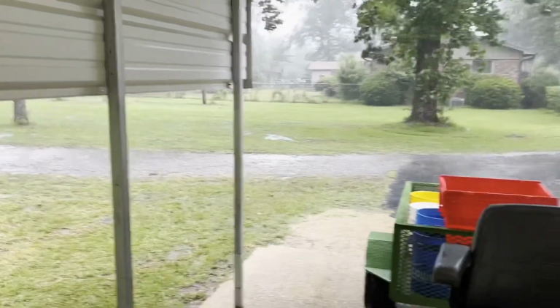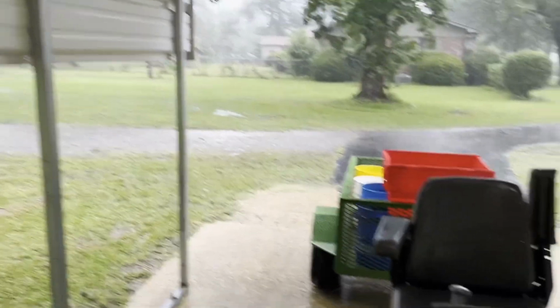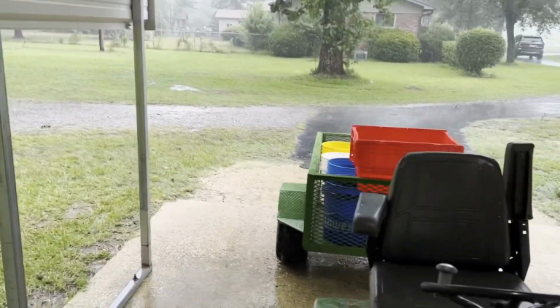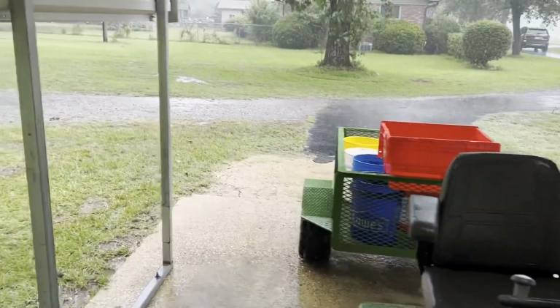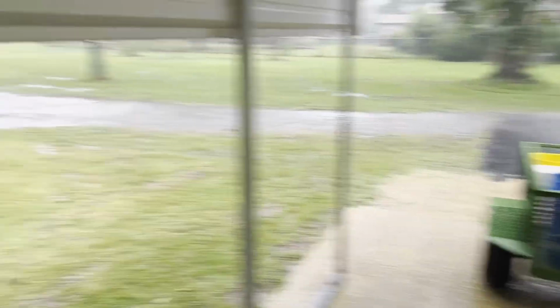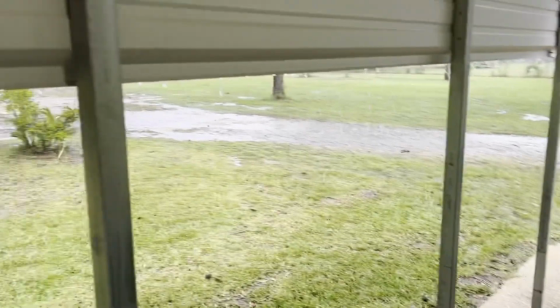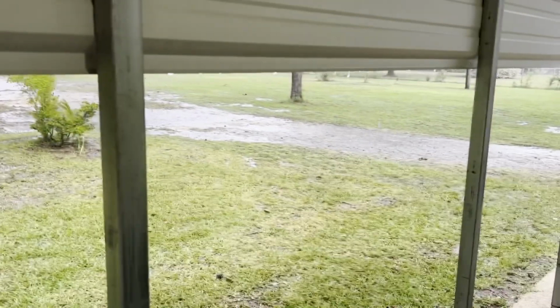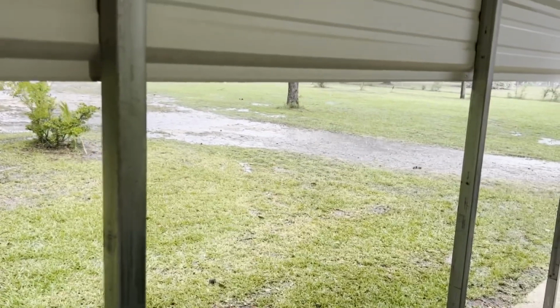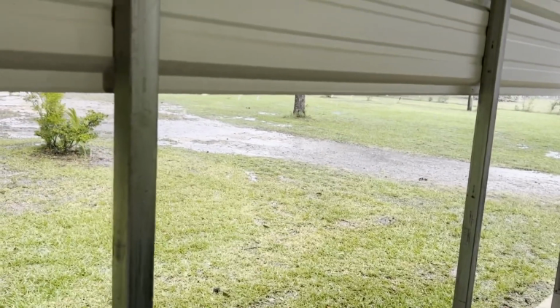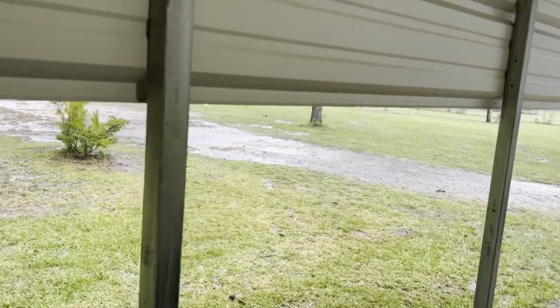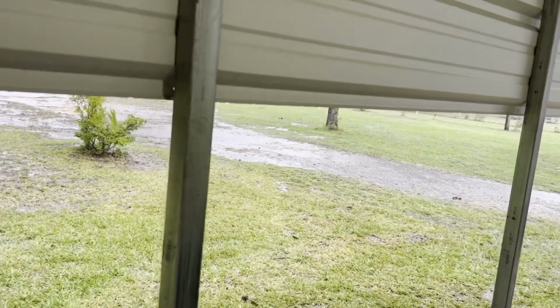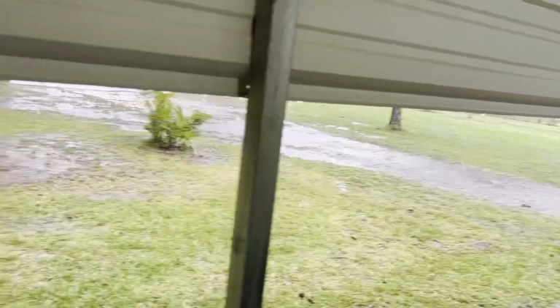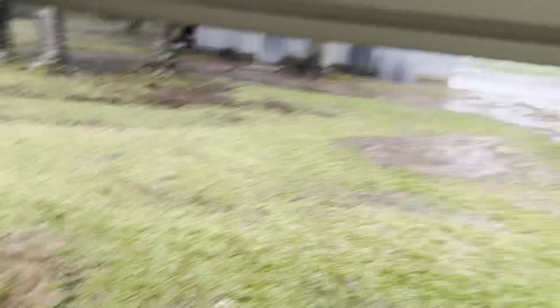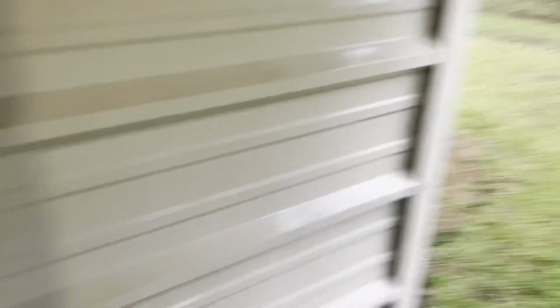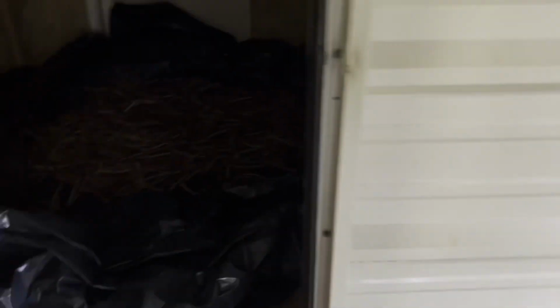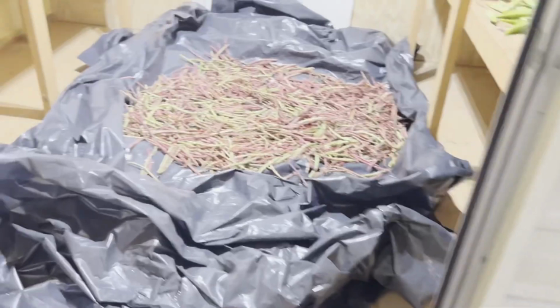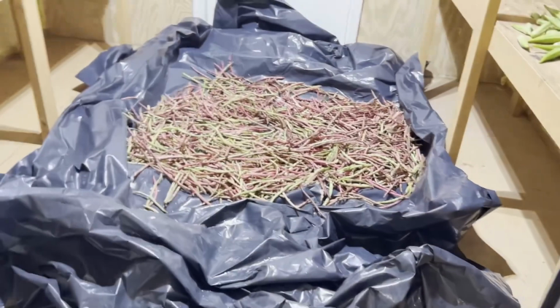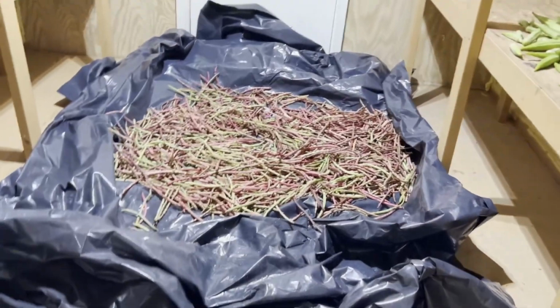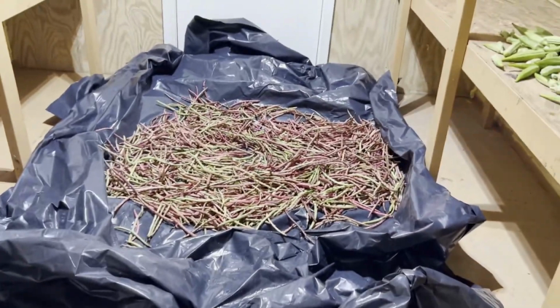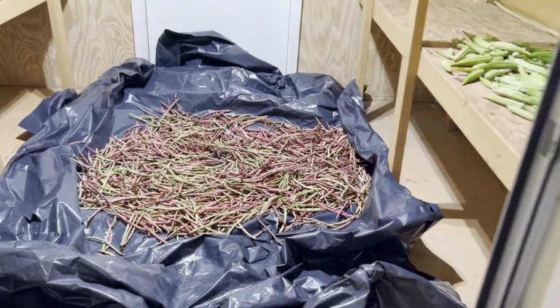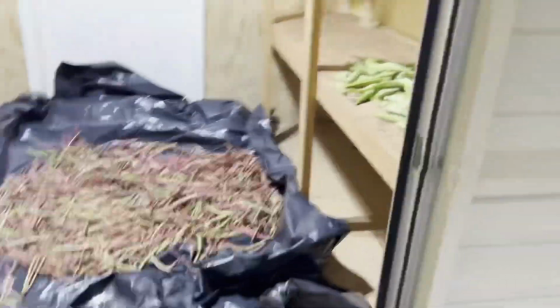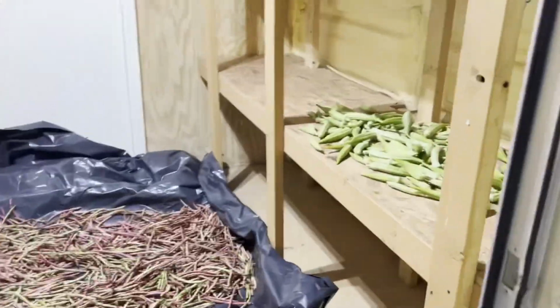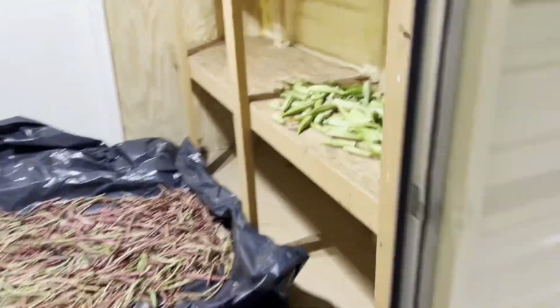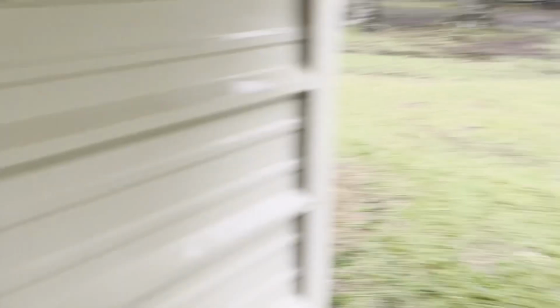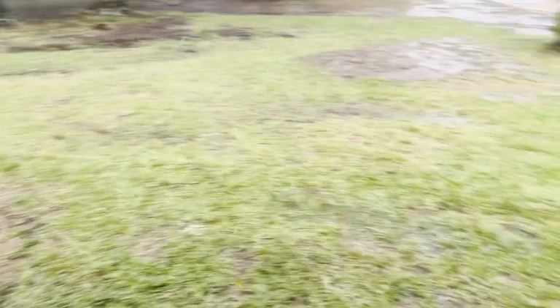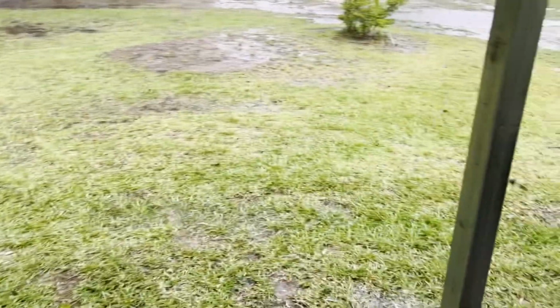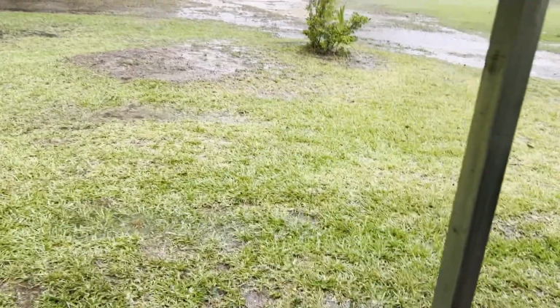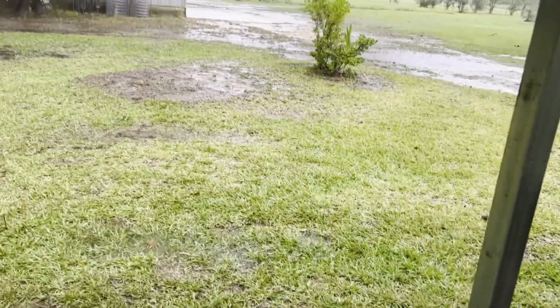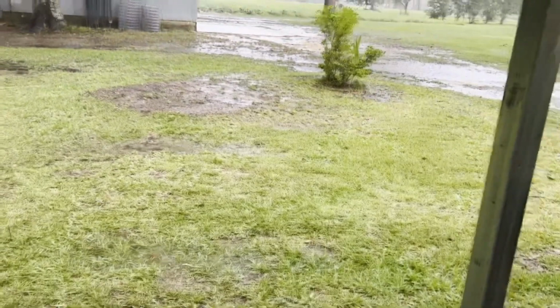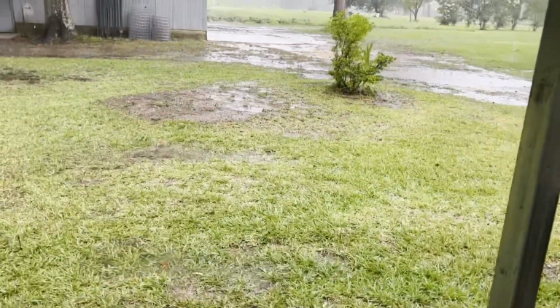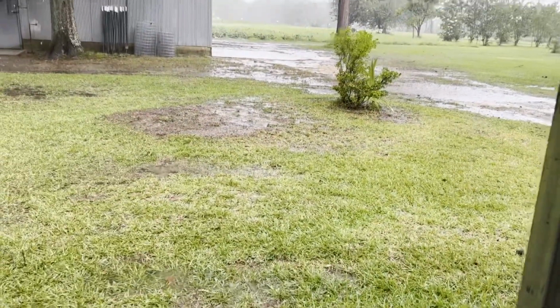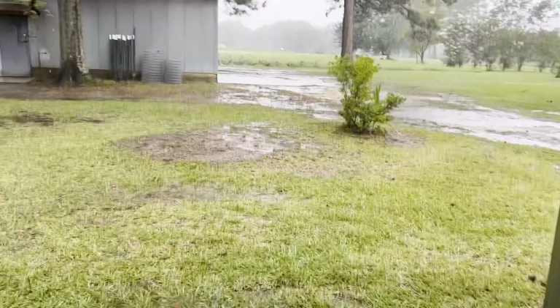We were just out there in the bean field taking some peas, man, as you can see. We picked about a bushel there and a little okra, and I guess it's decided it's going to rain.